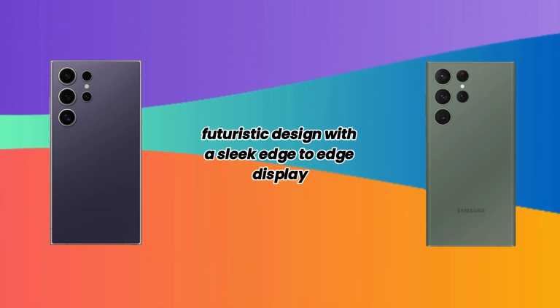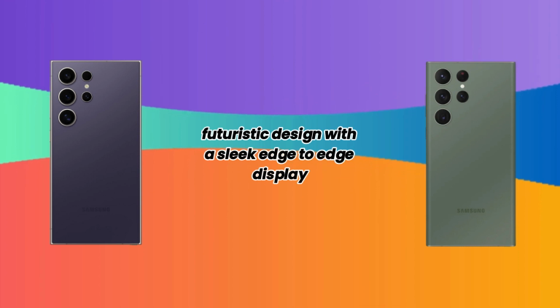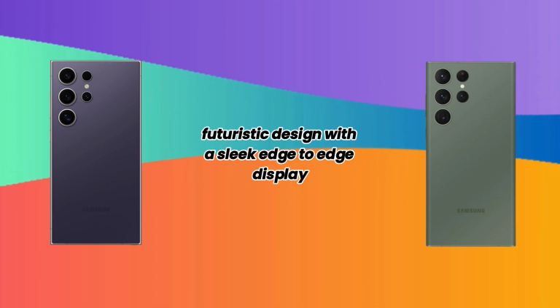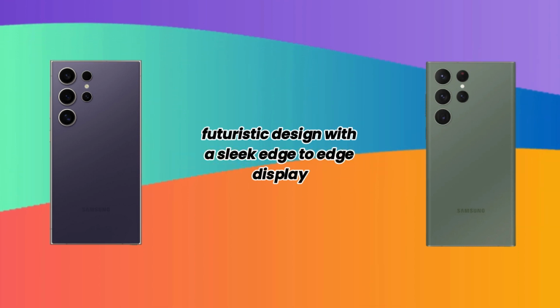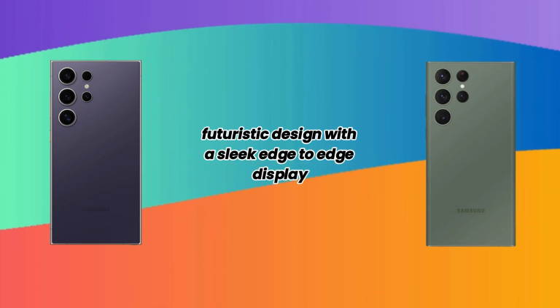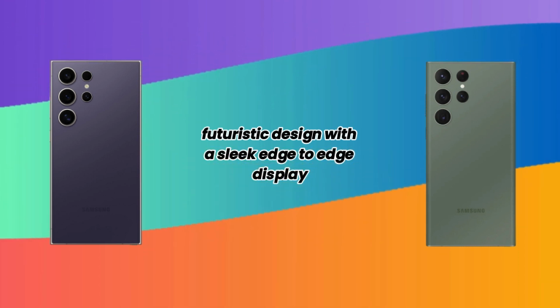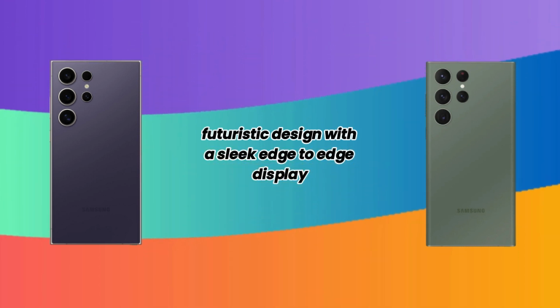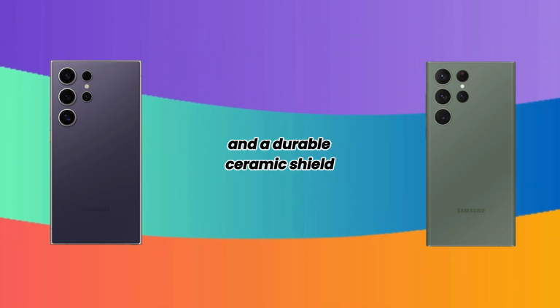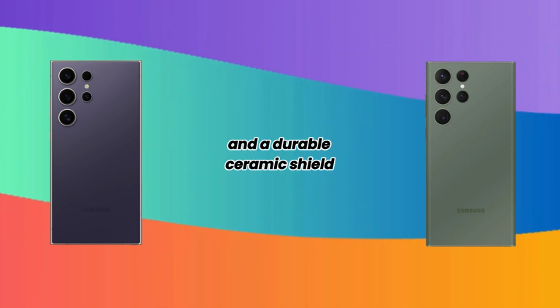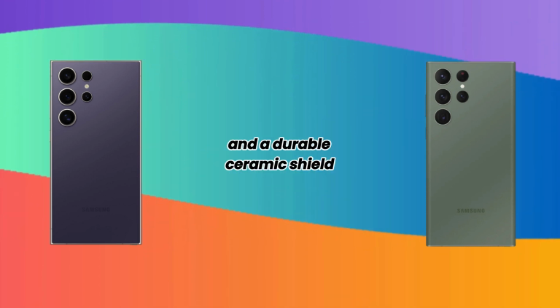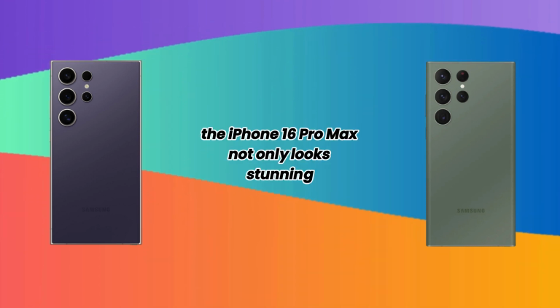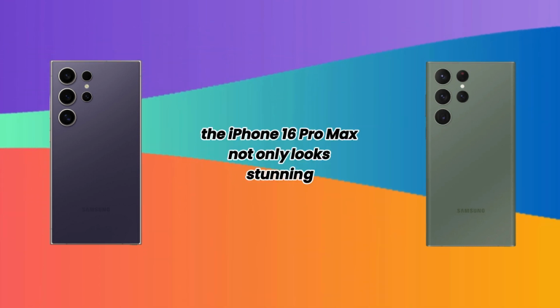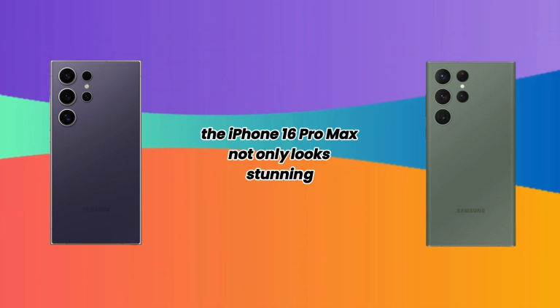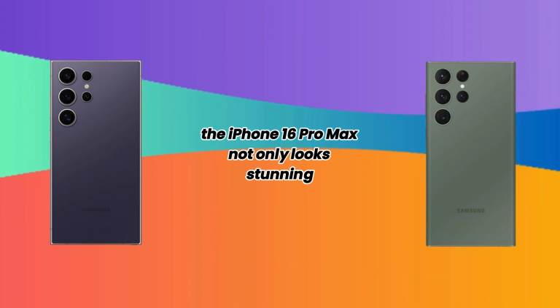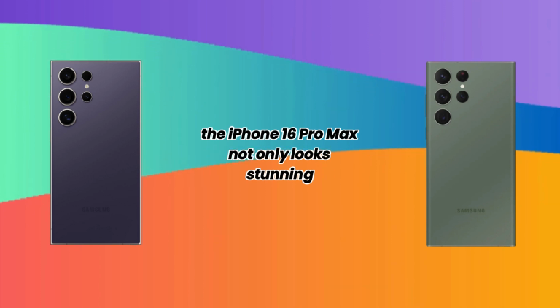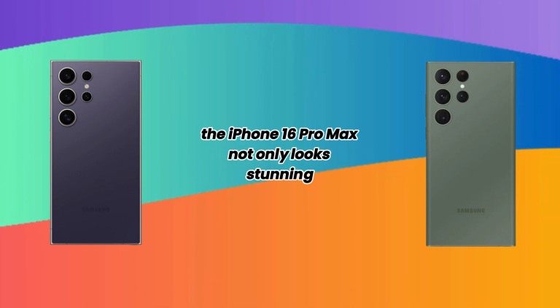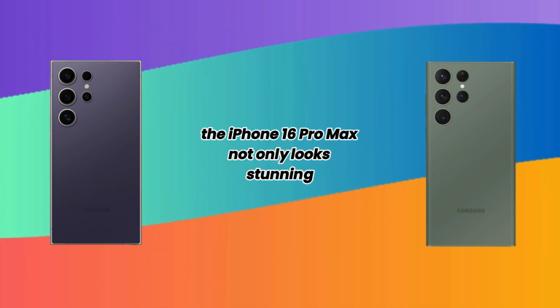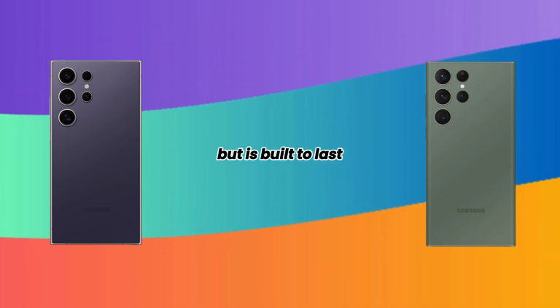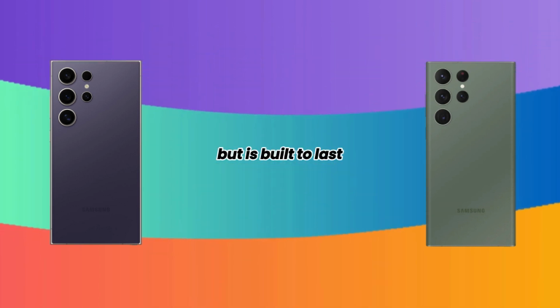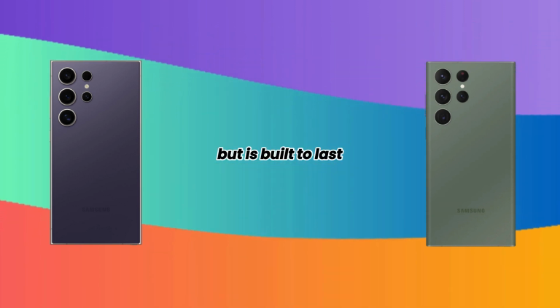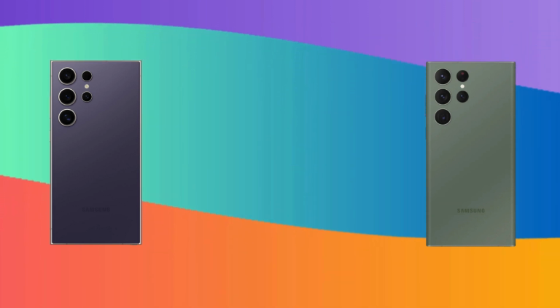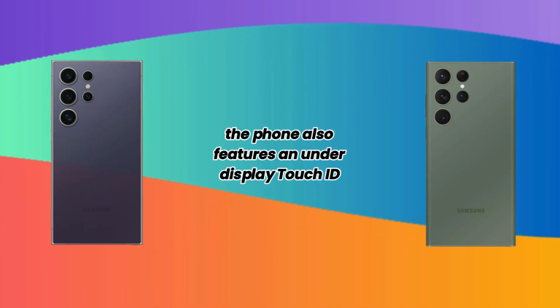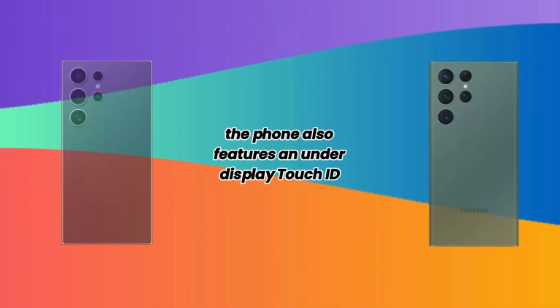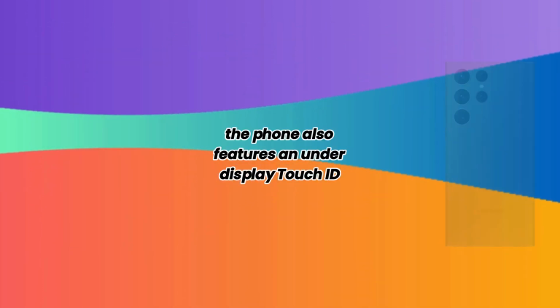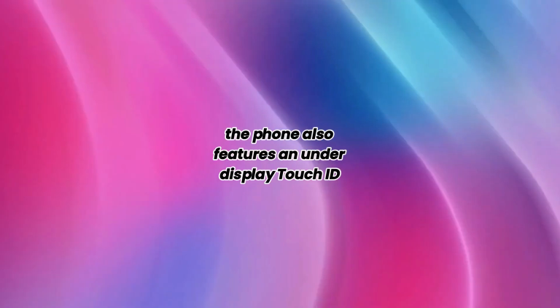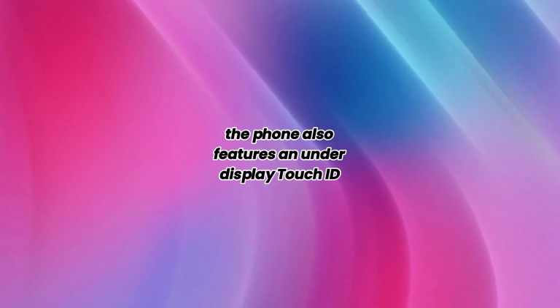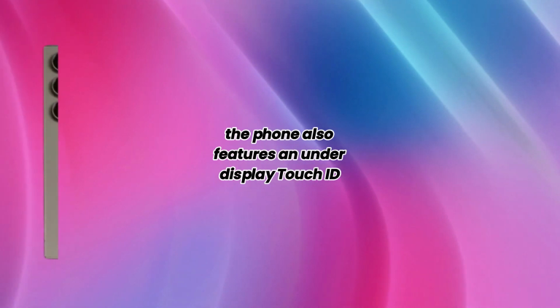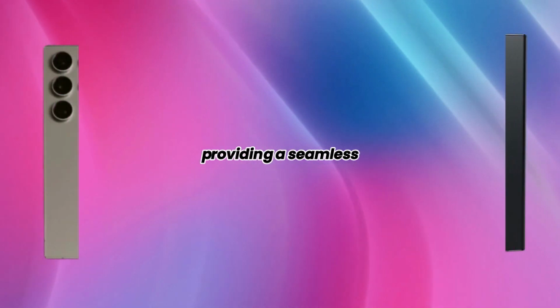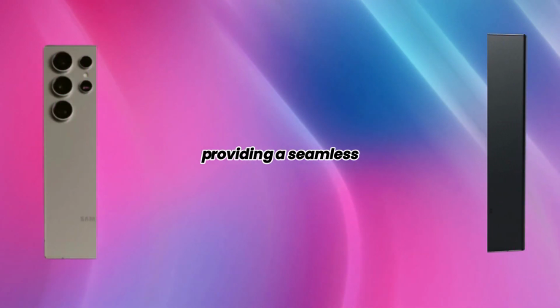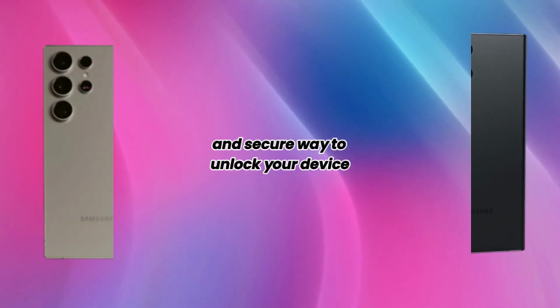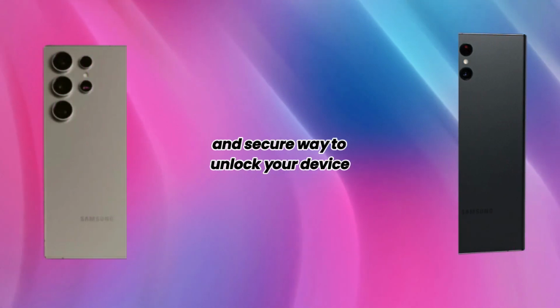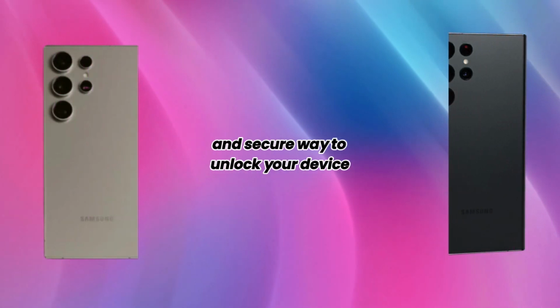Futuristic design: with a sleek edge-to-edge display and a durable ceramic shield, the iPhone 16 Pro Max not only looks stunning but is built to last. The phone also features an under-display Touch ID, providing a seamless and secure way to unlock your device.